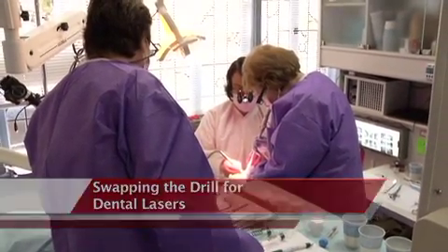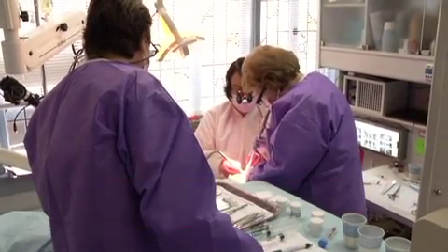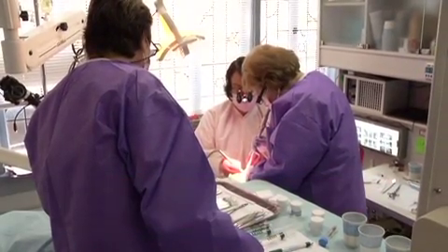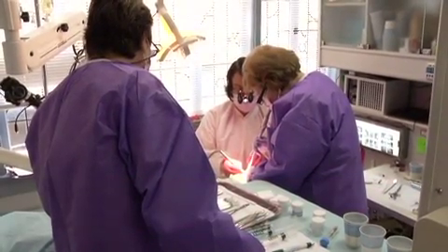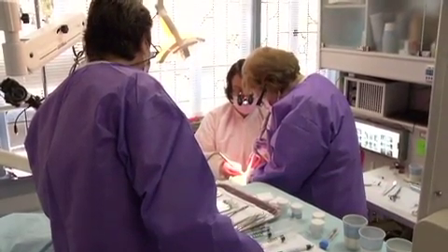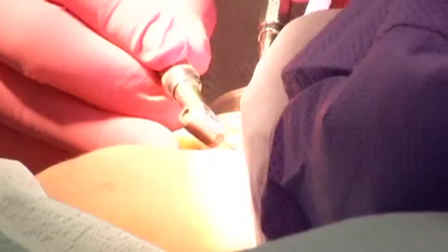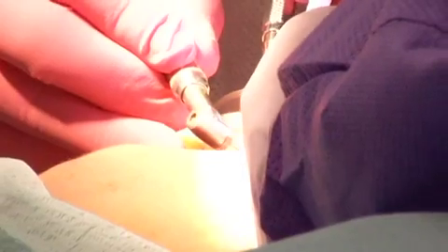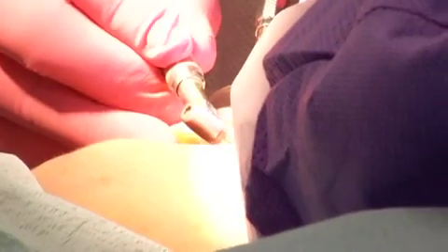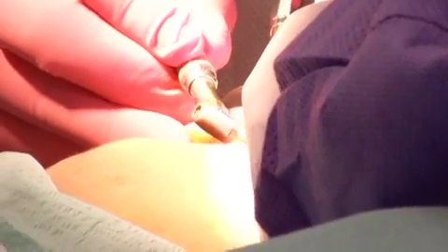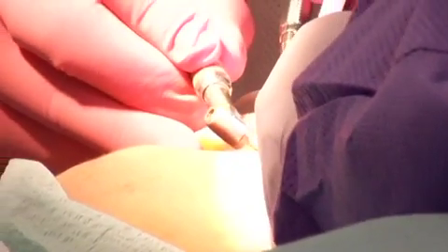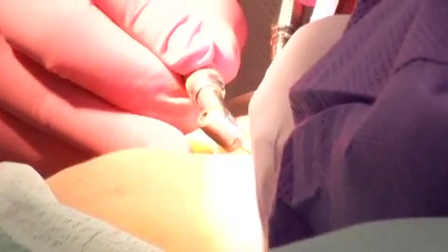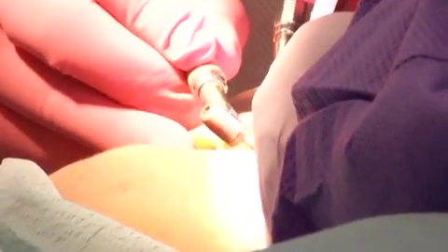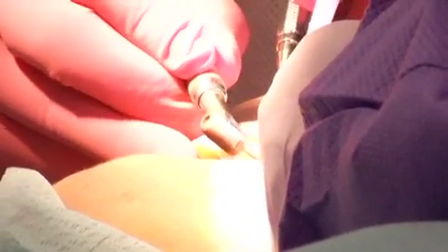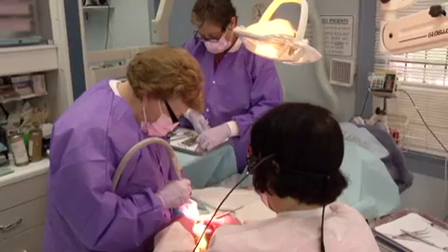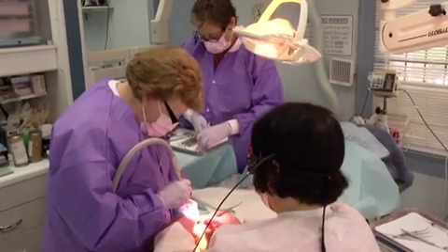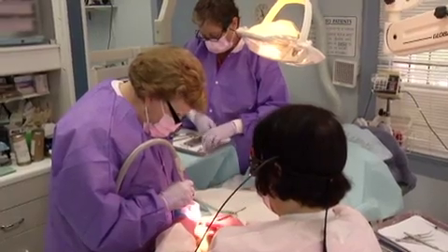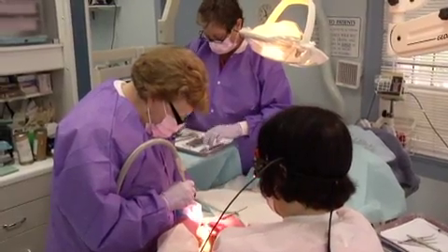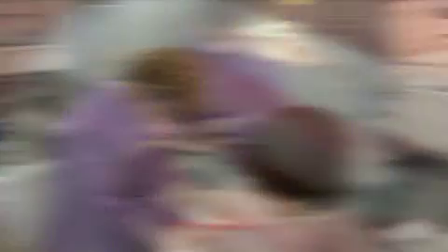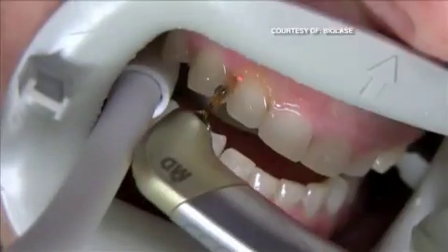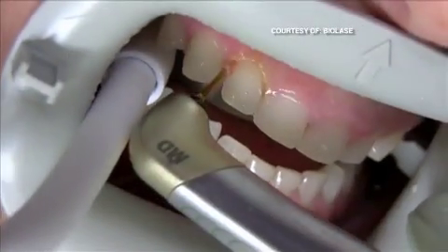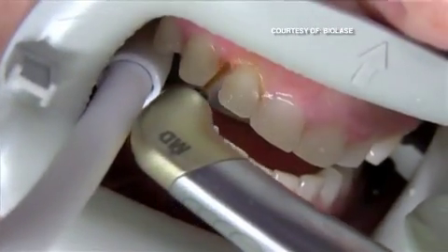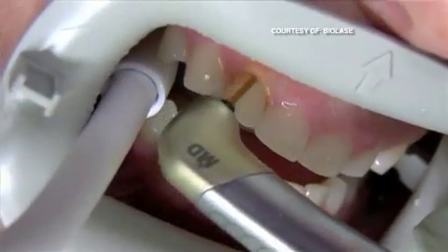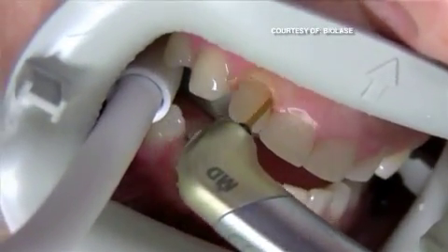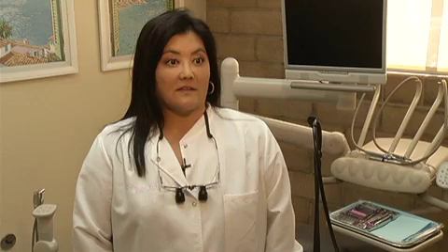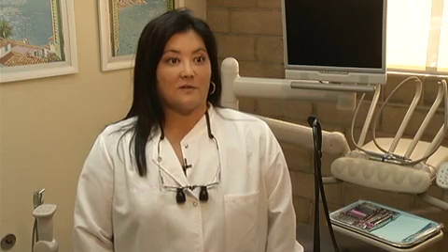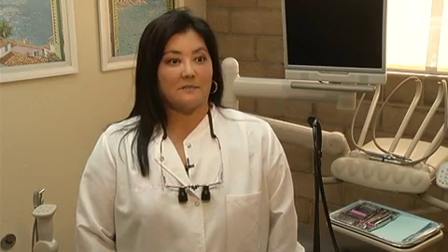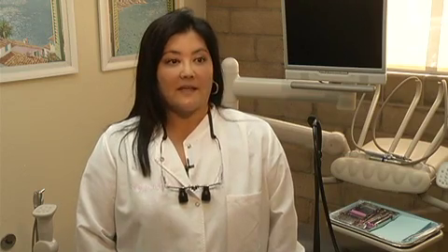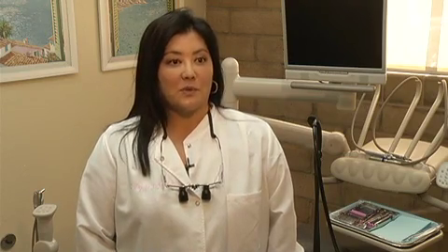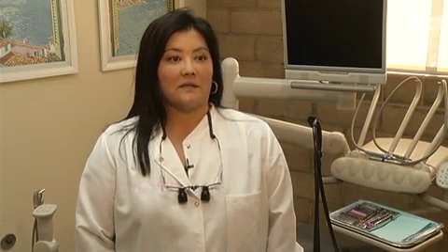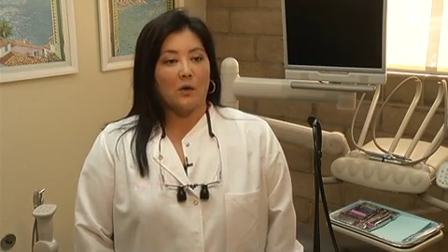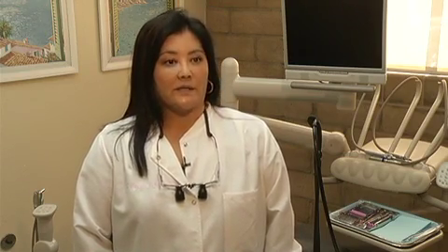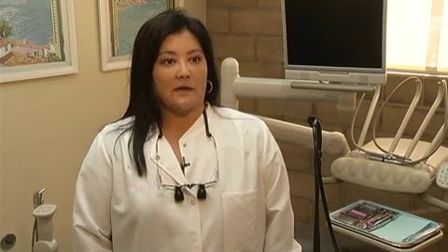It's a sound that sends chills down your spine. But many dentists are swapping the drill for the laser. They appreciate the fact that there's less pain, less swelling, and quicker healing time.